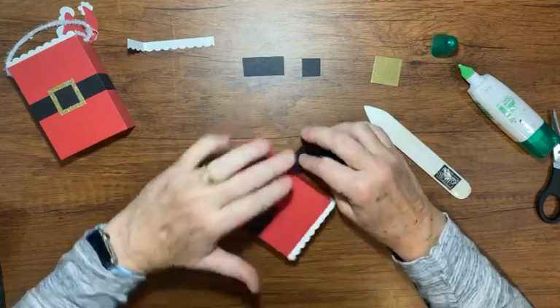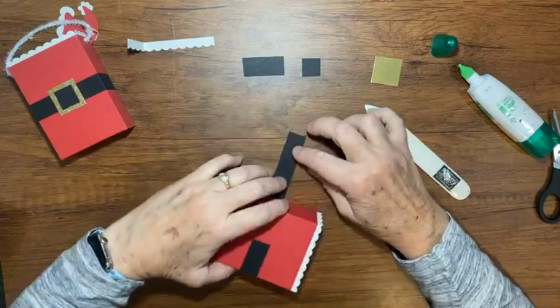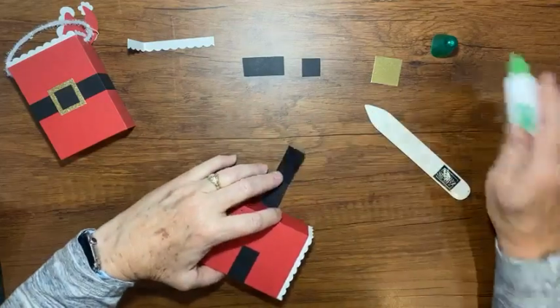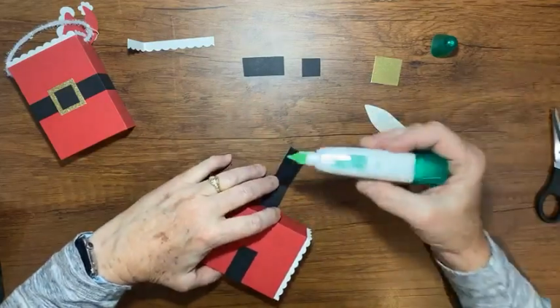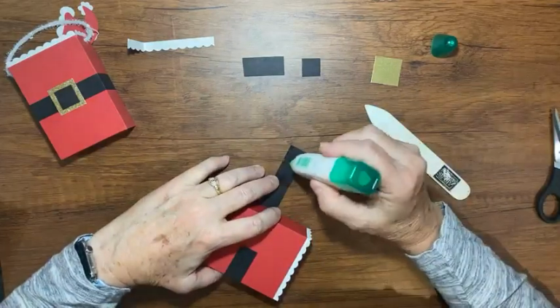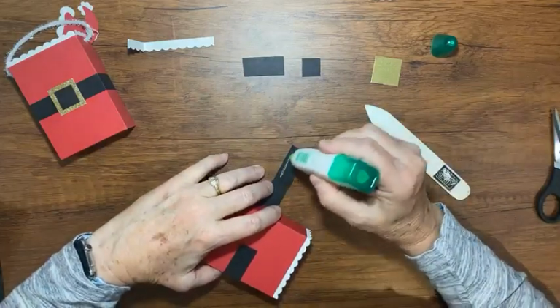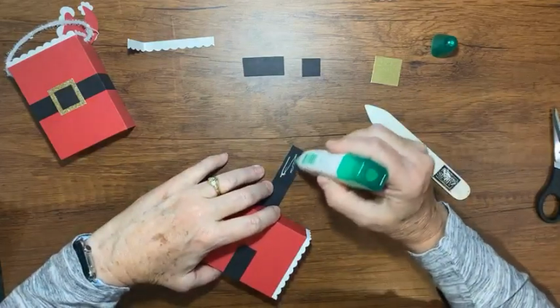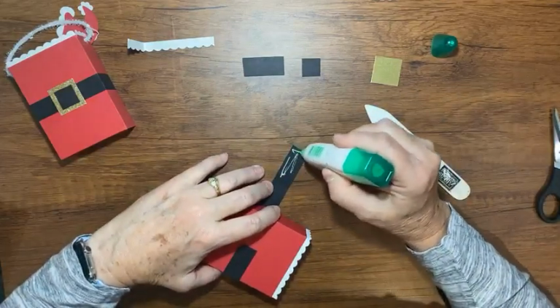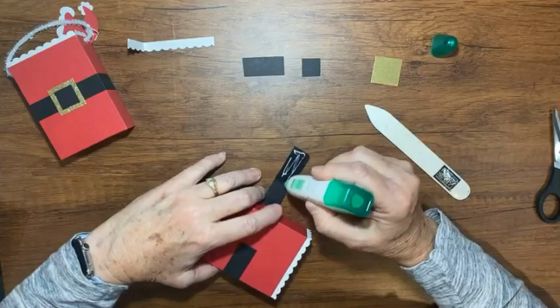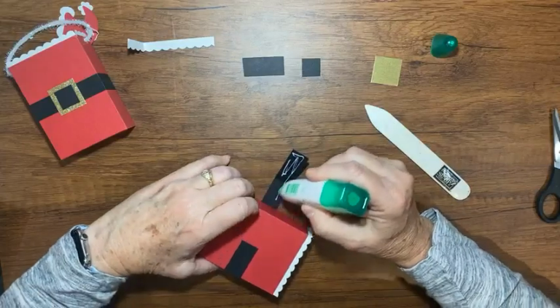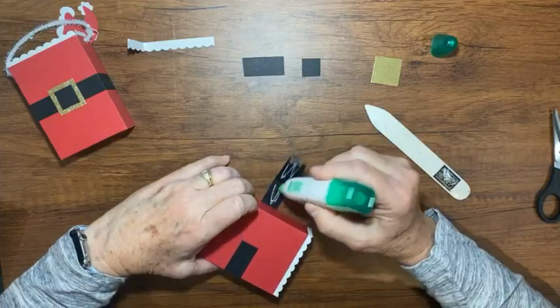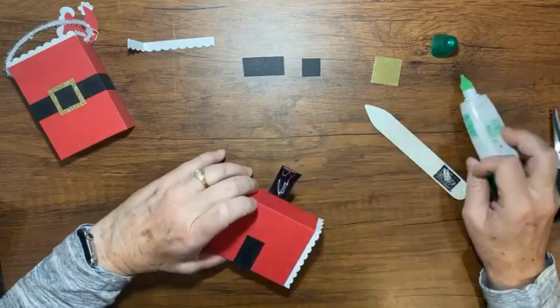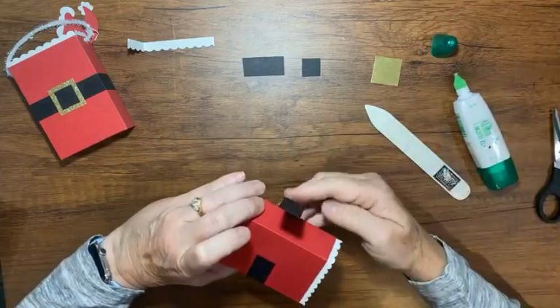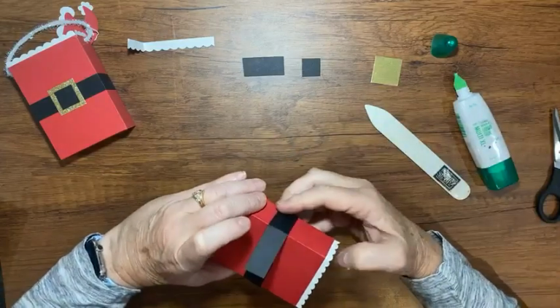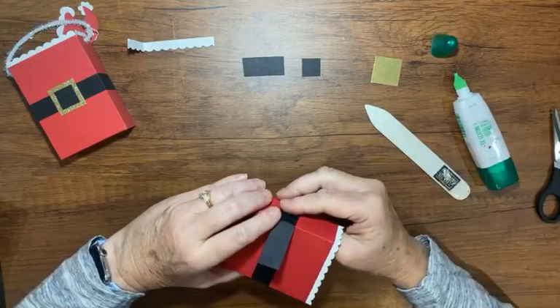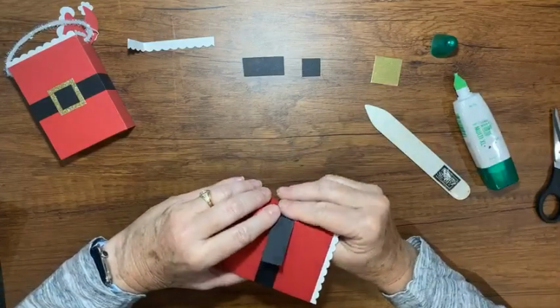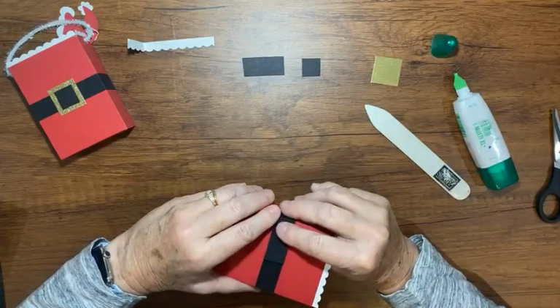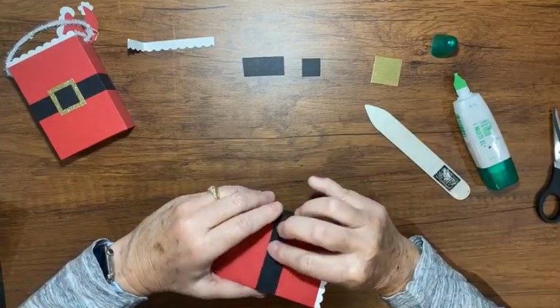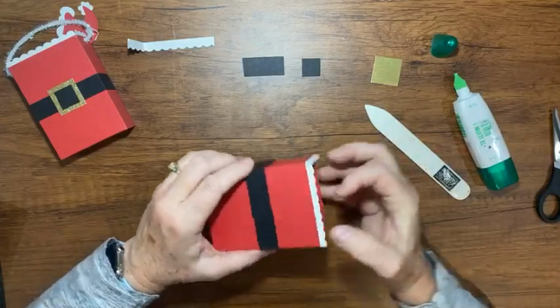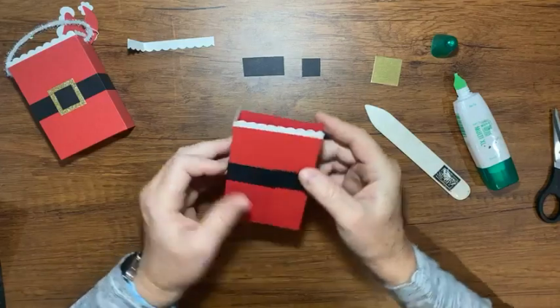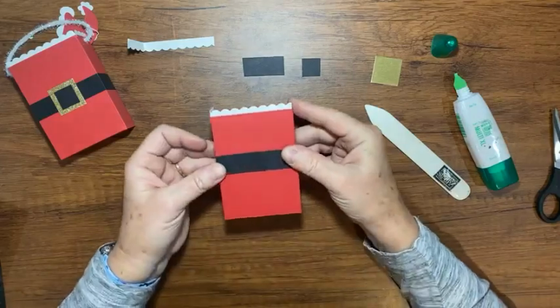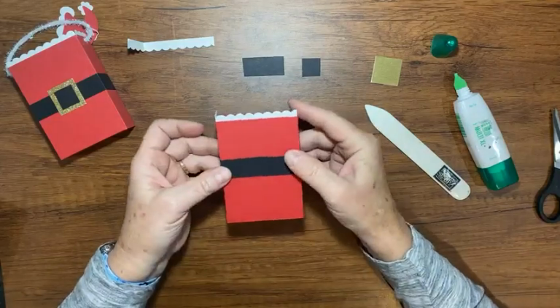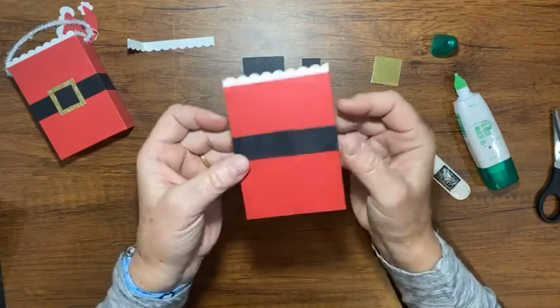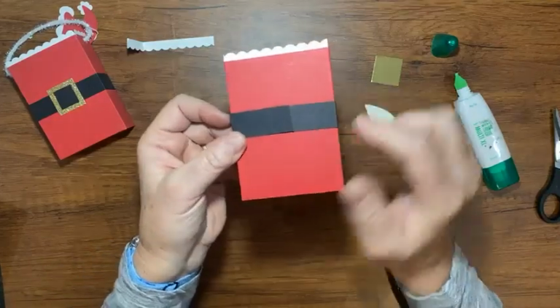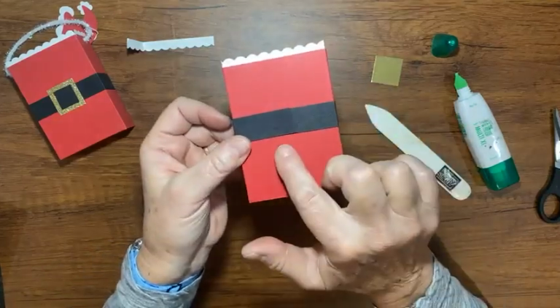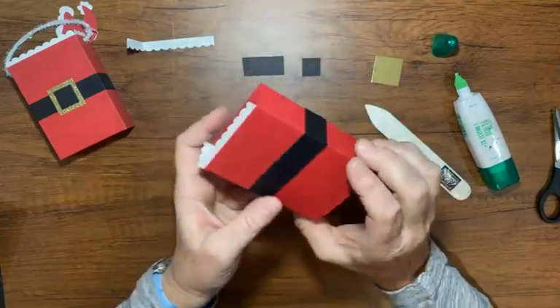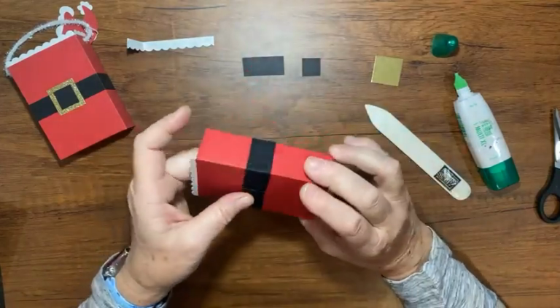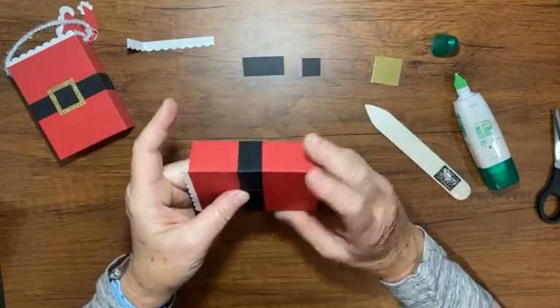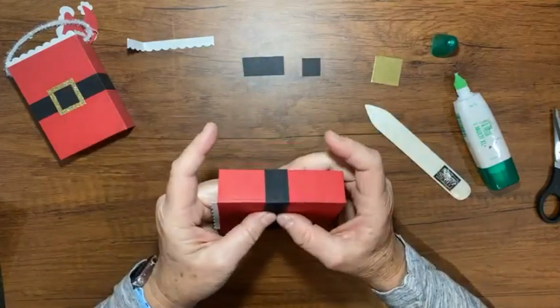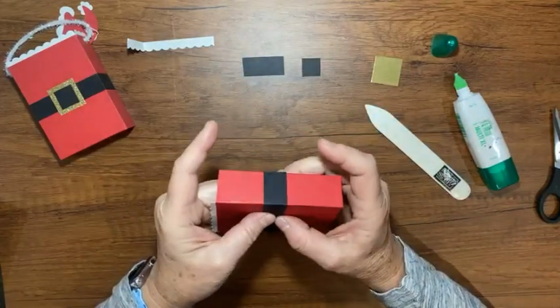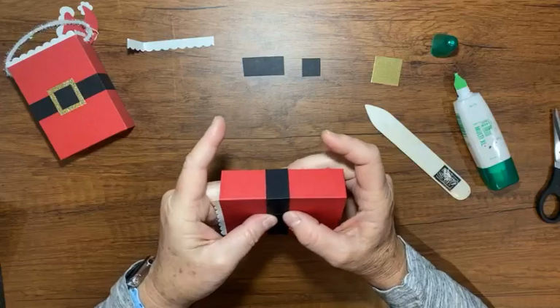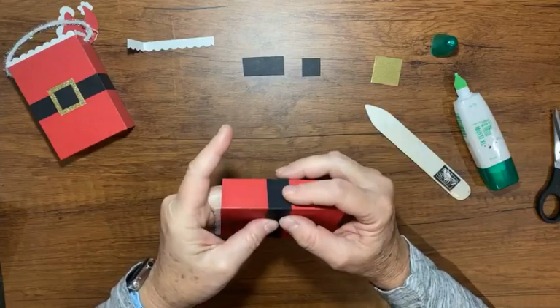Put a little bit more glue here and then line that up. This would be the front of my box where you can see that little seam, but we'll cover it up with the buckle.